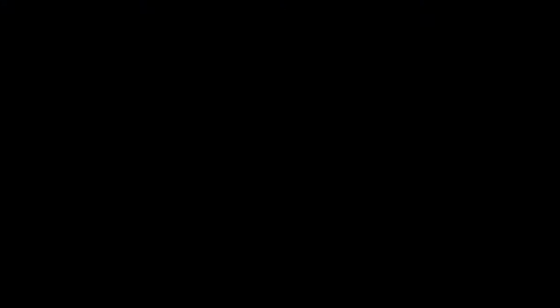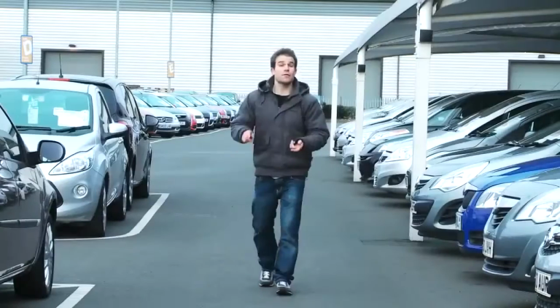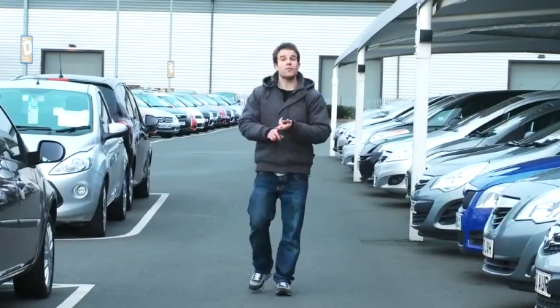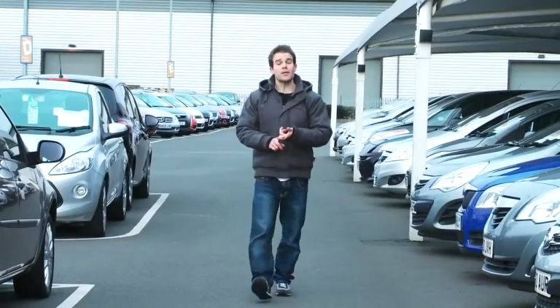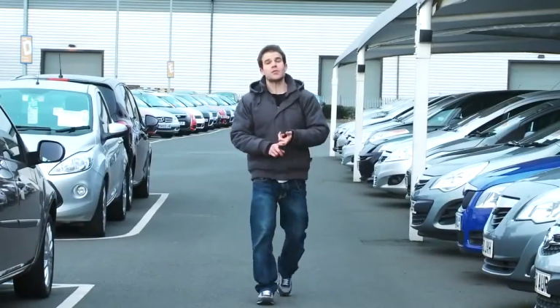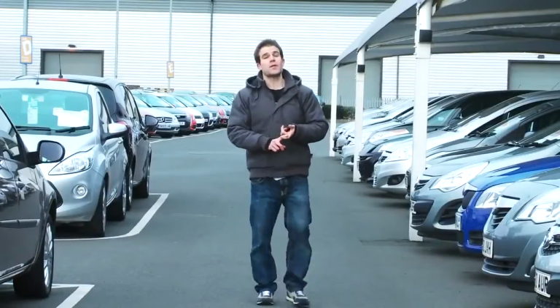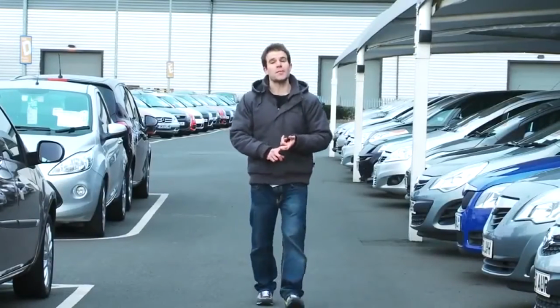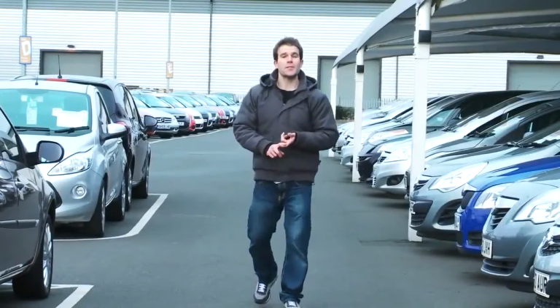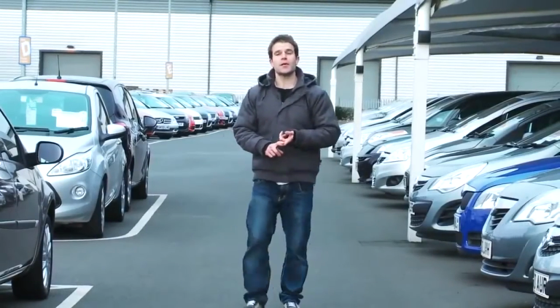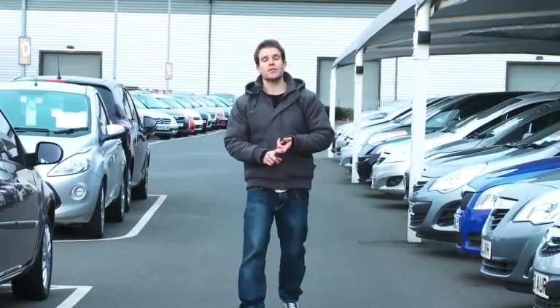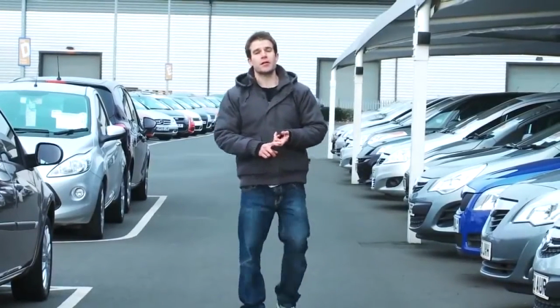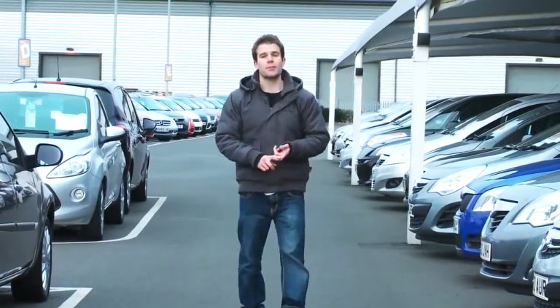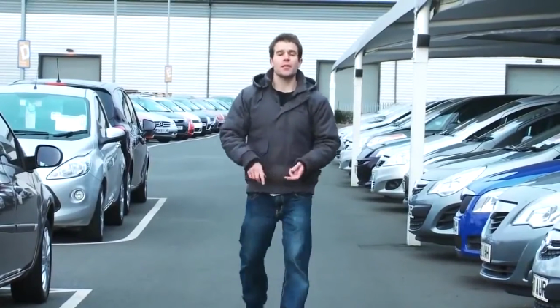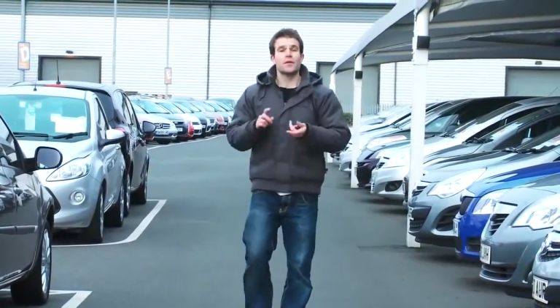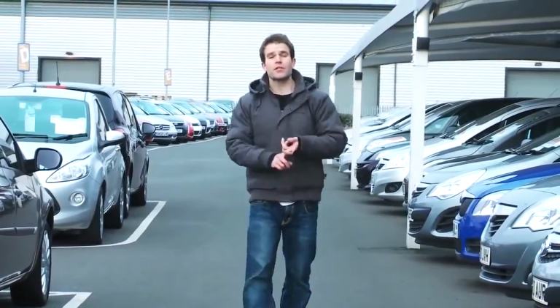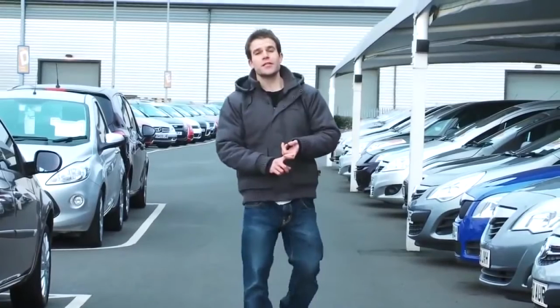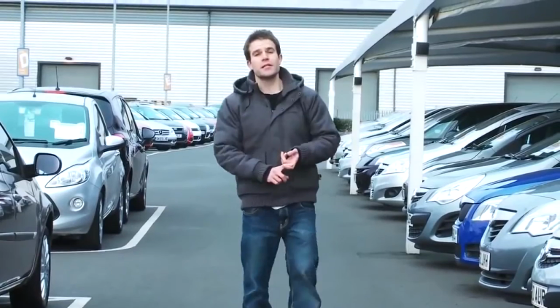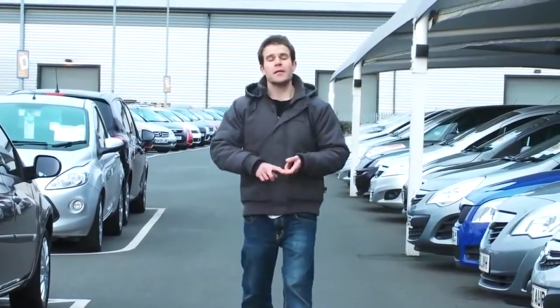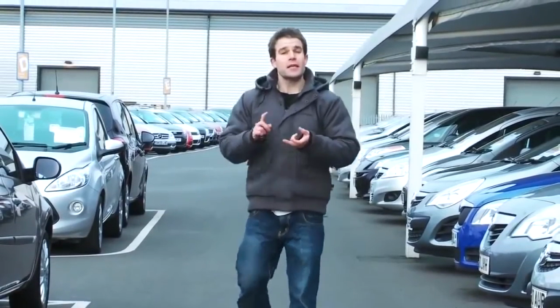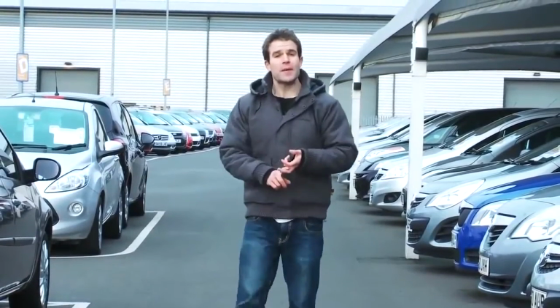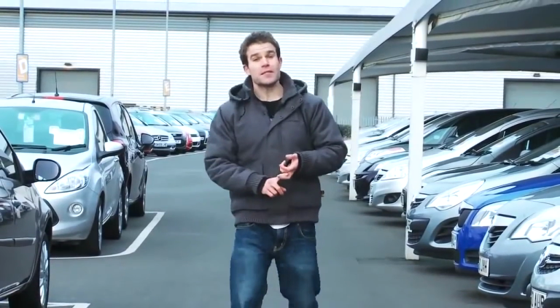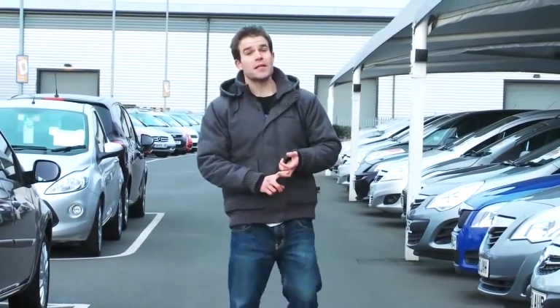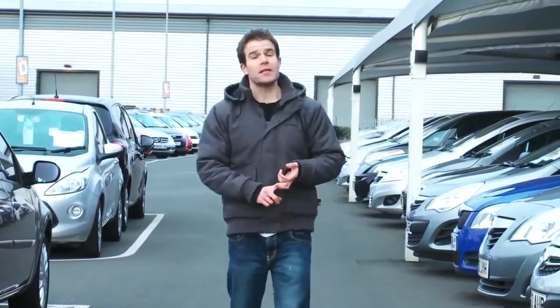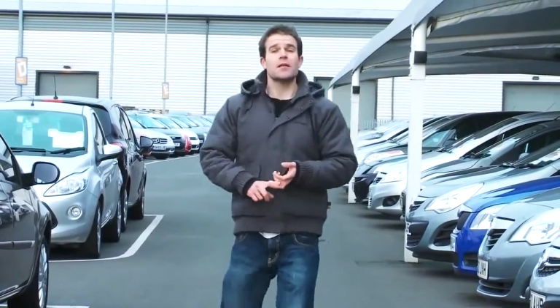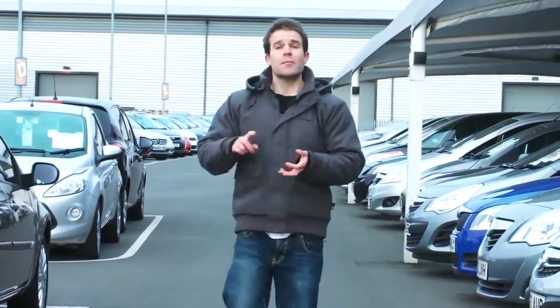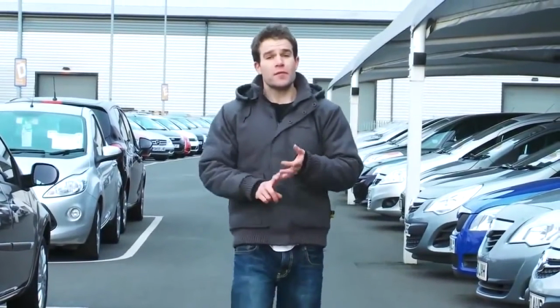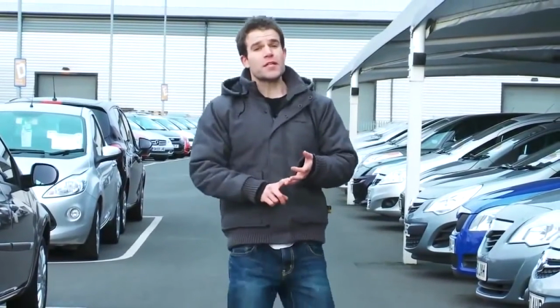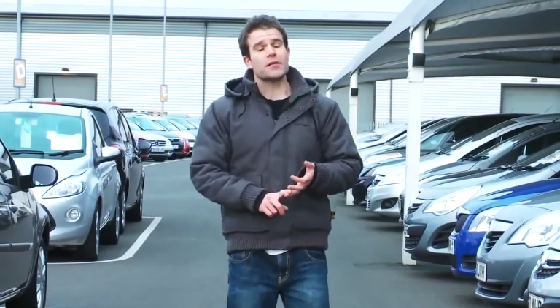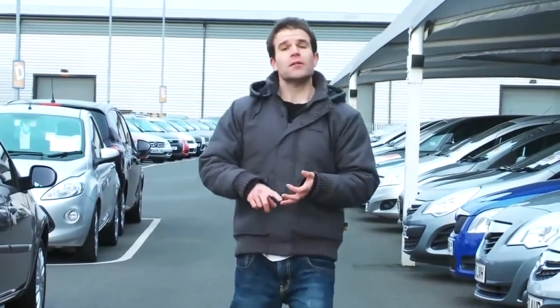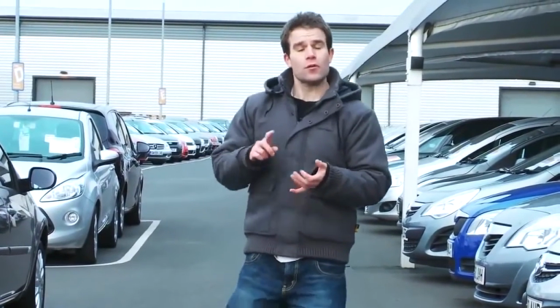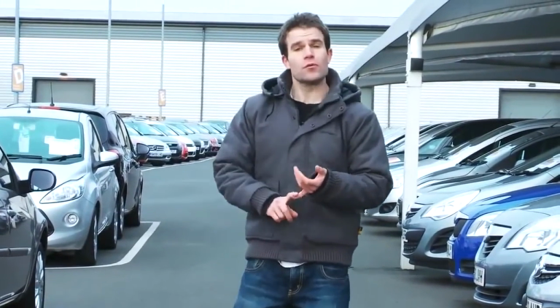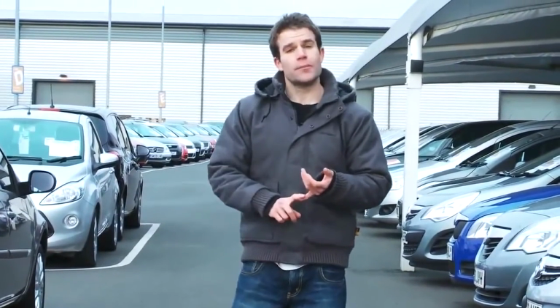You have four main options when it comes to buying a used car: franchise dealer, independent dealer, private sale, or auction.